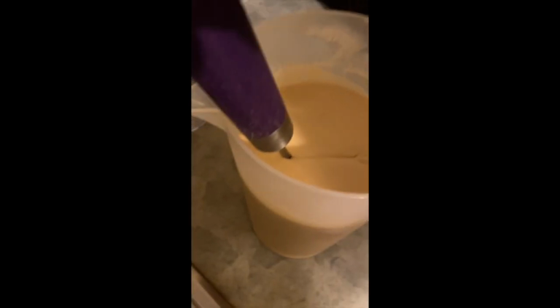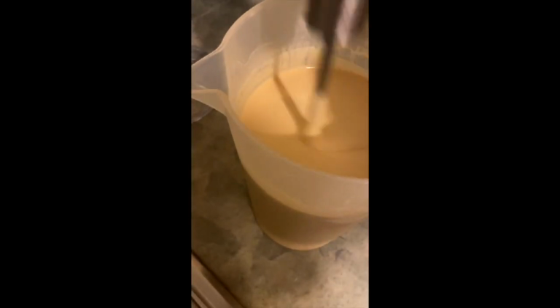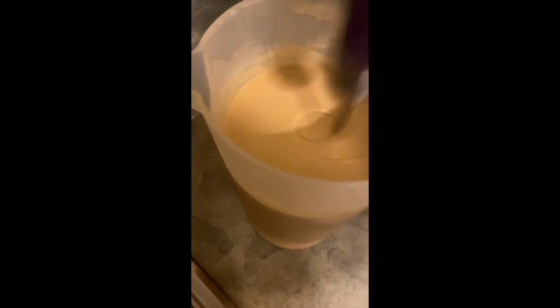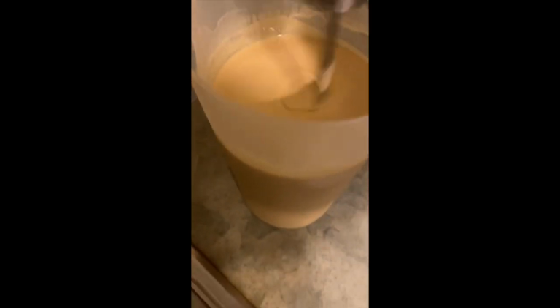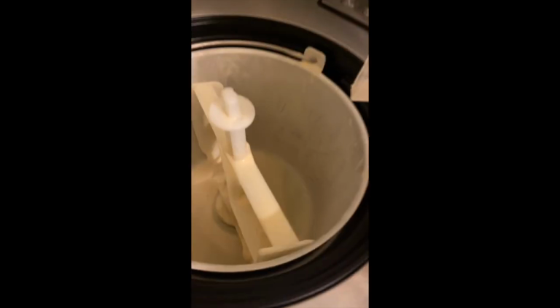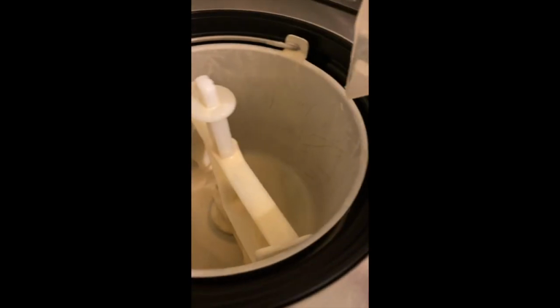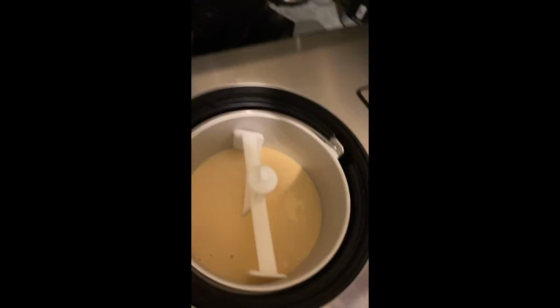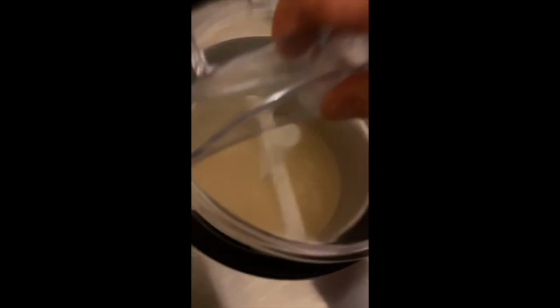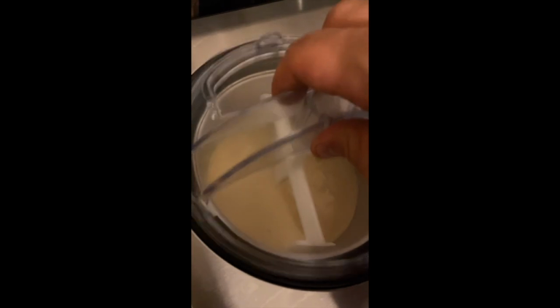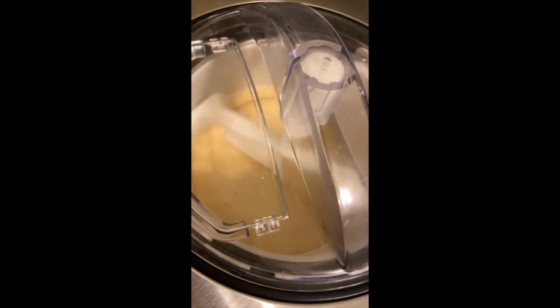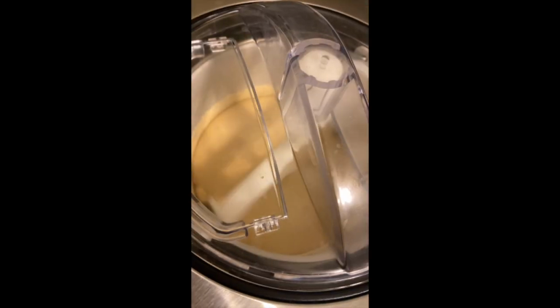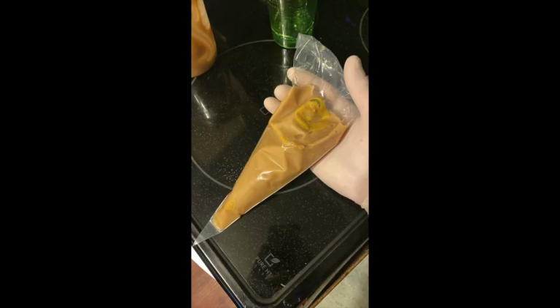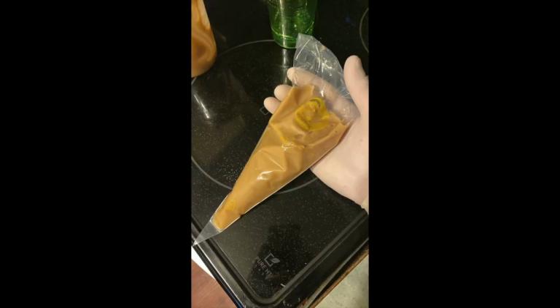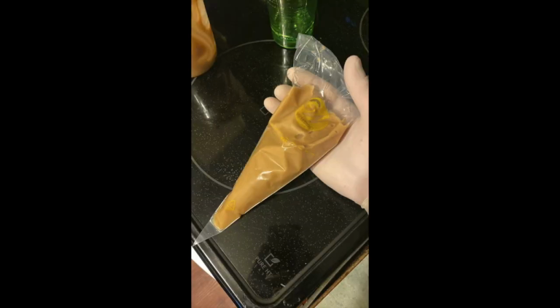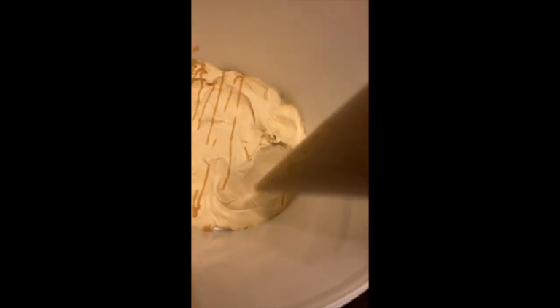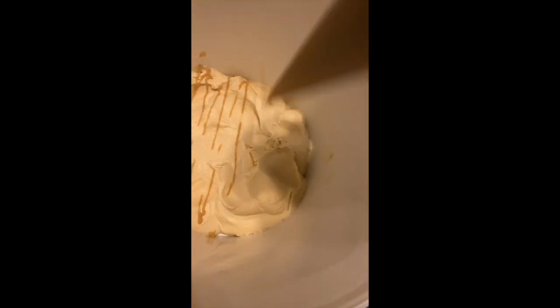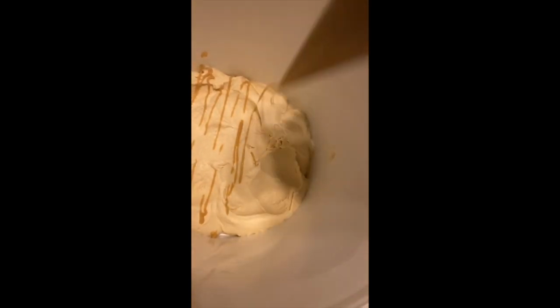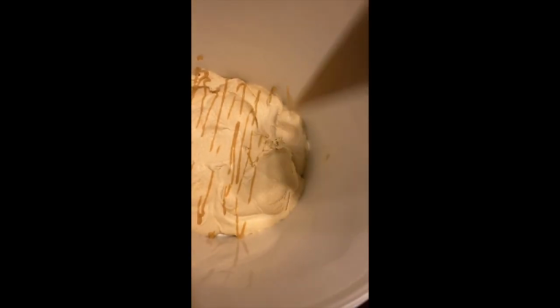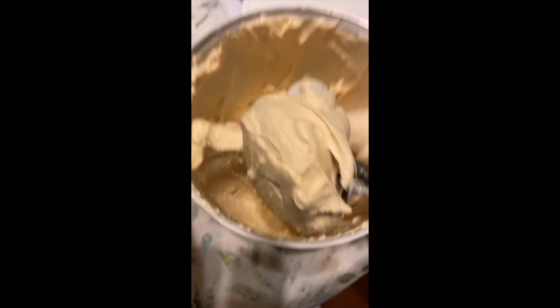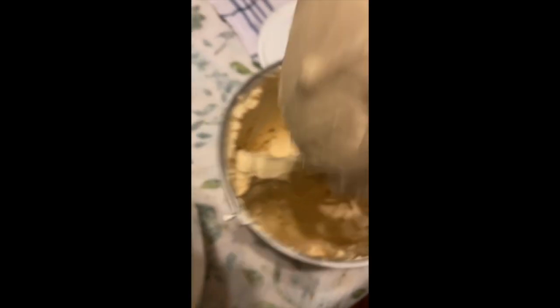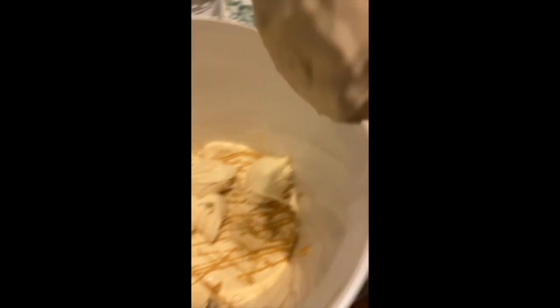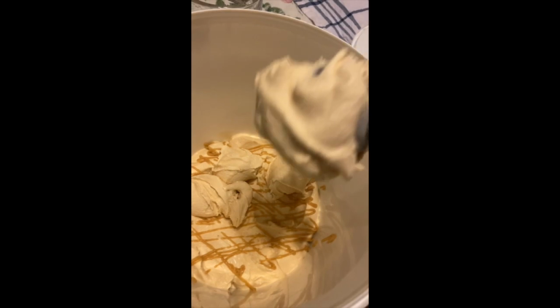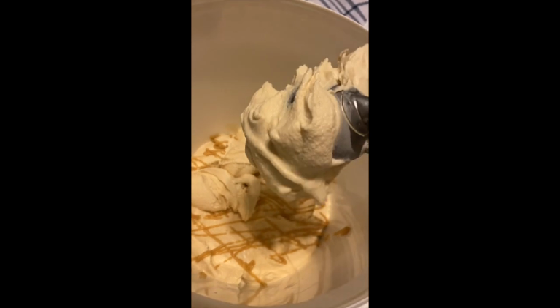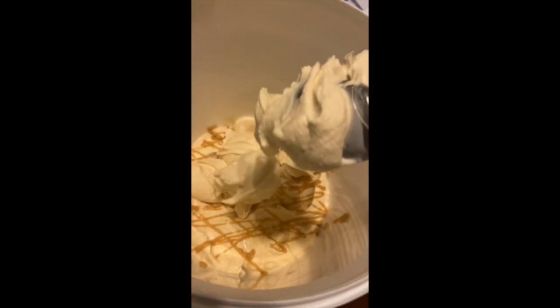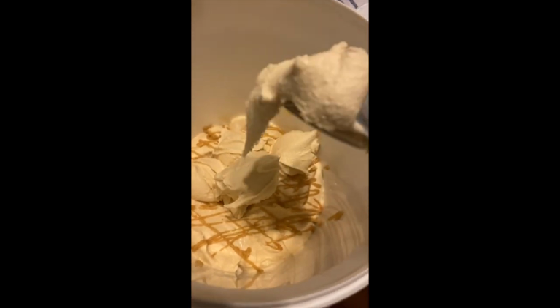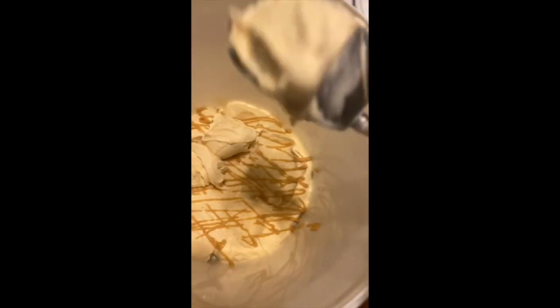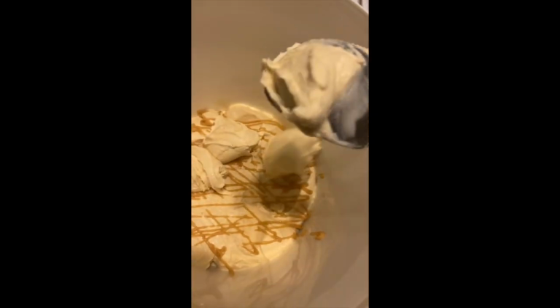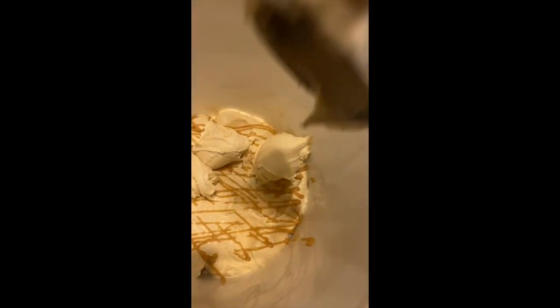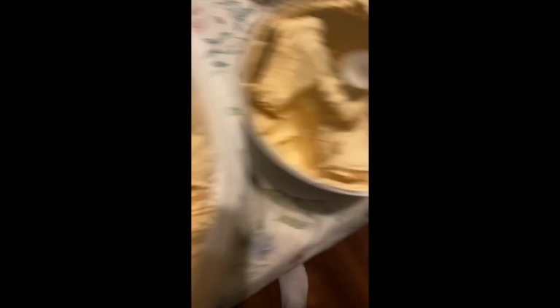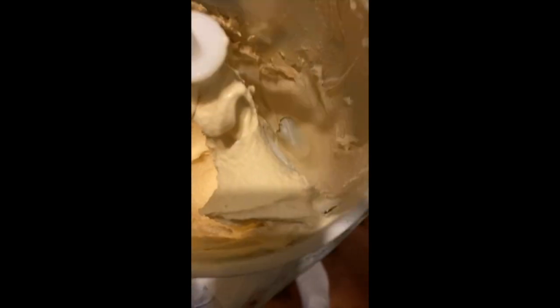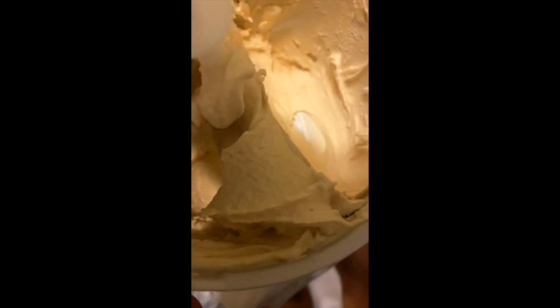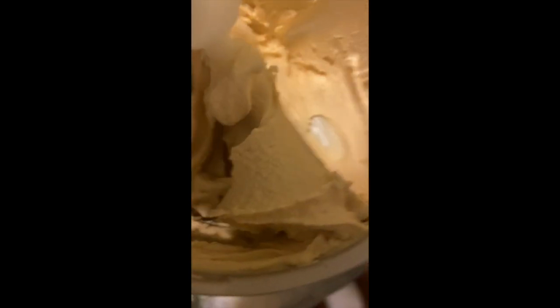Put it into your ice cream machine and churn for 20 to 30 minutes. Put the butterscotch into a piping bag and zigzag it over the ice cream — you'll have nice layers of marbled butterscotch in your cream soda ice cream.